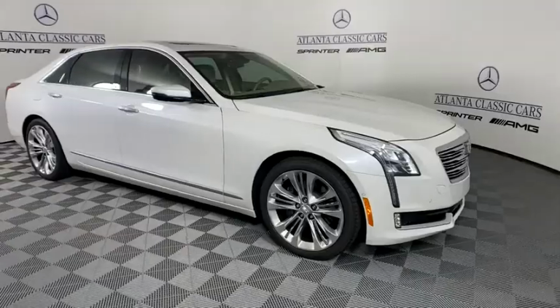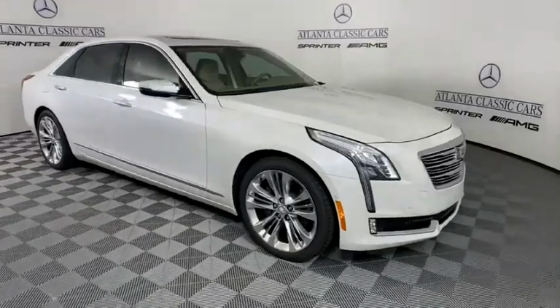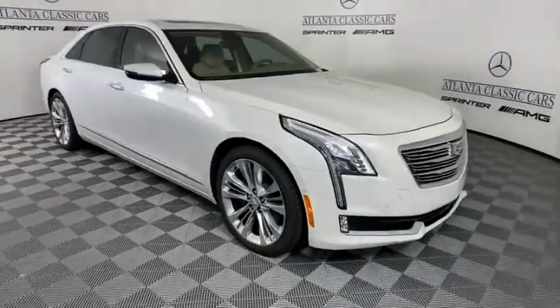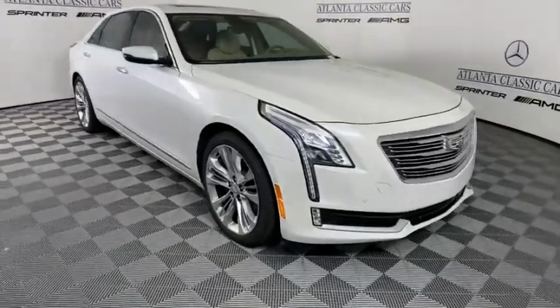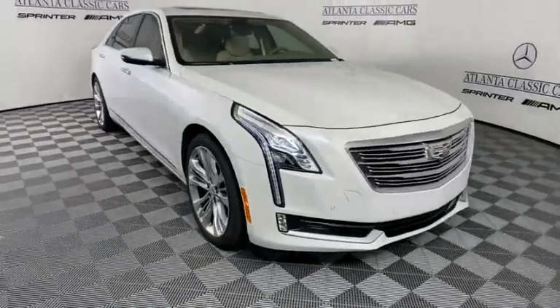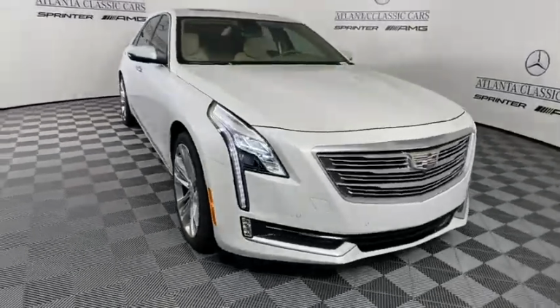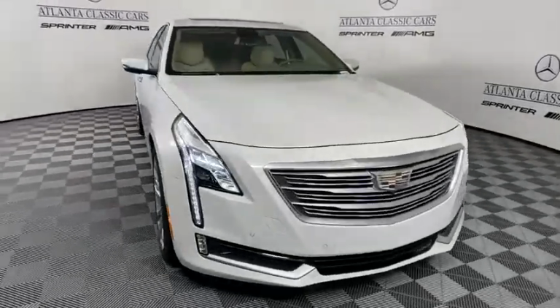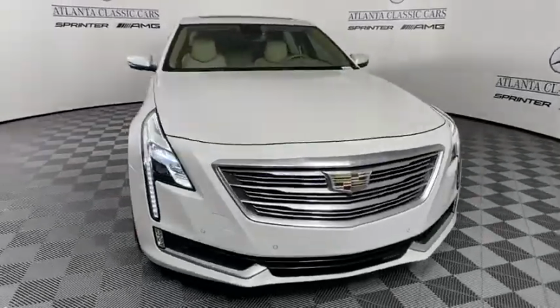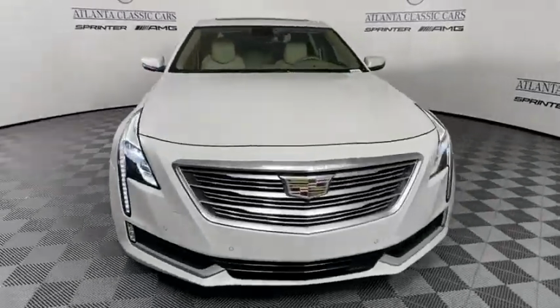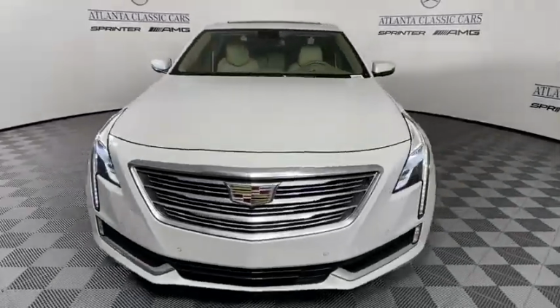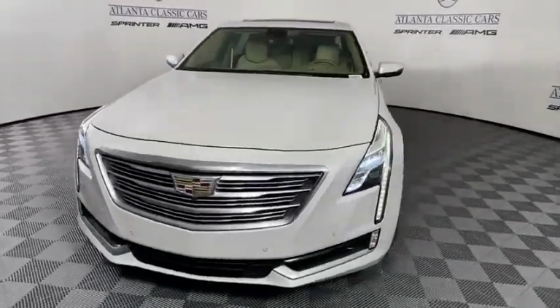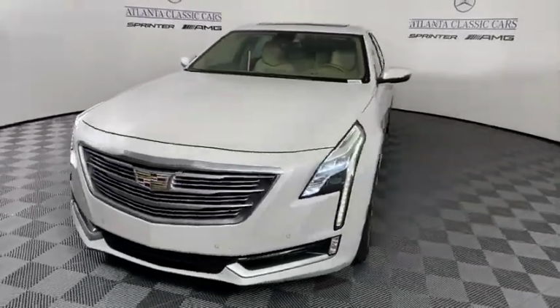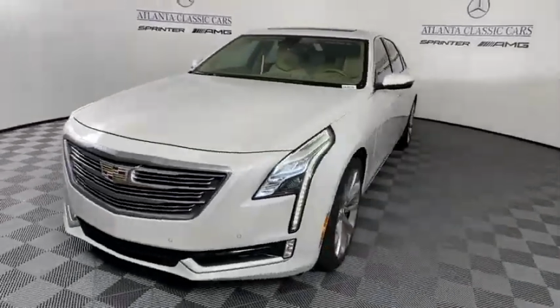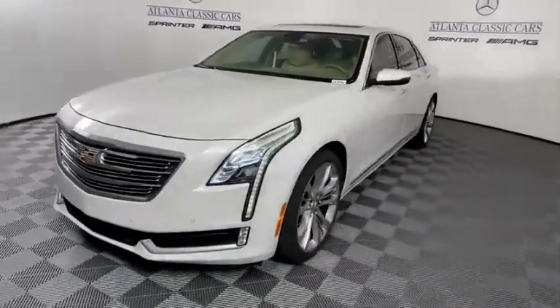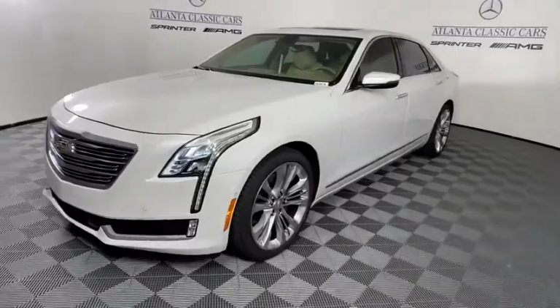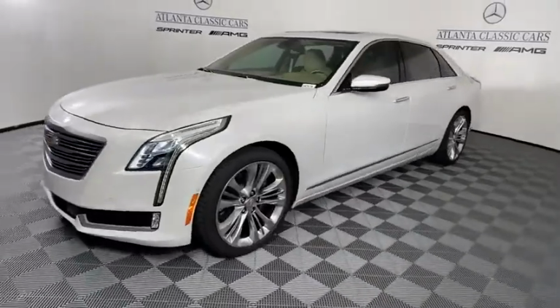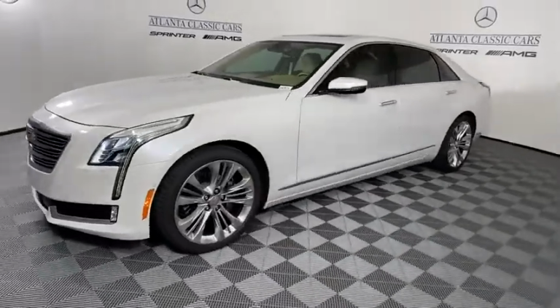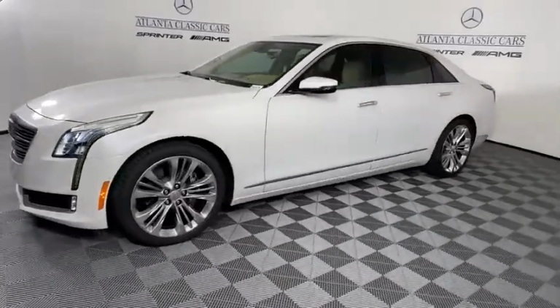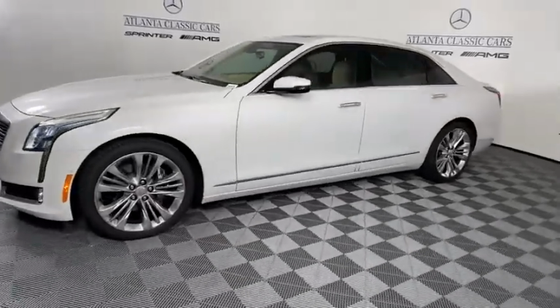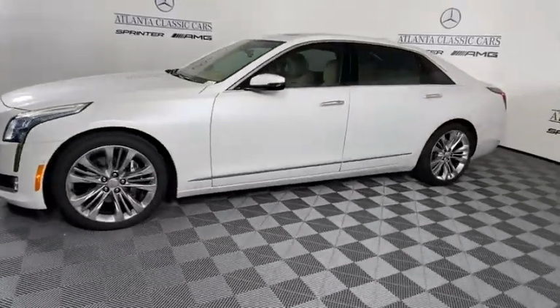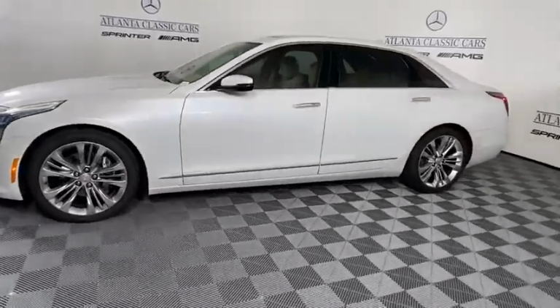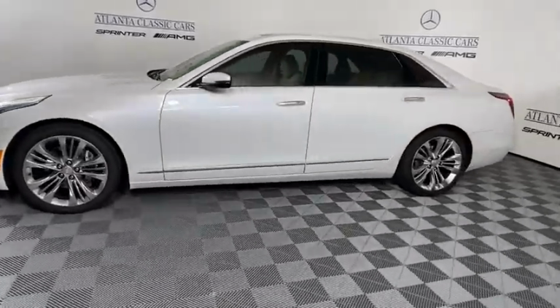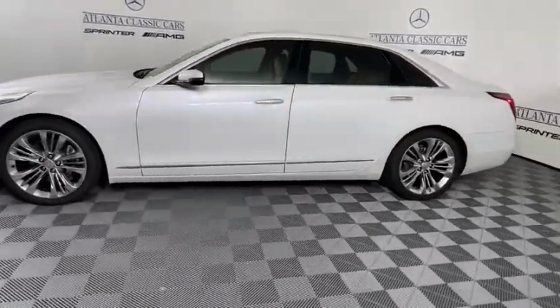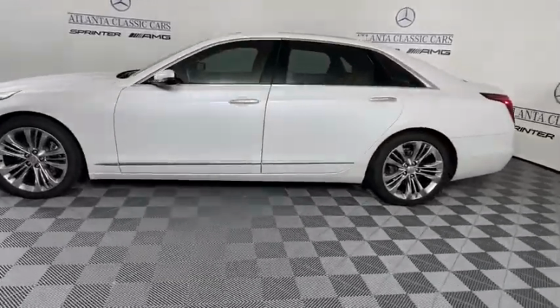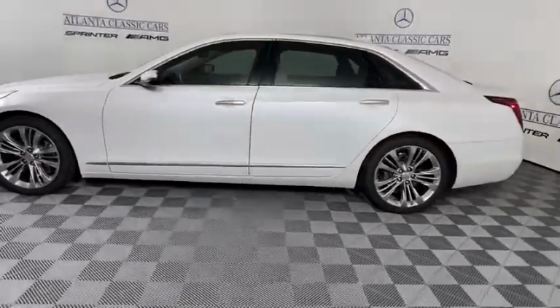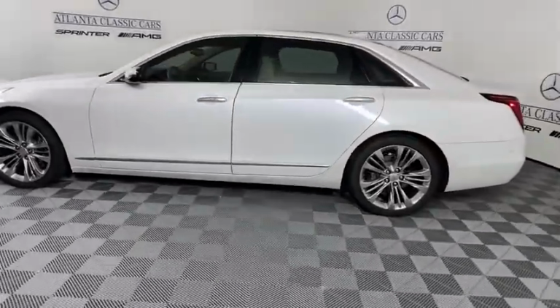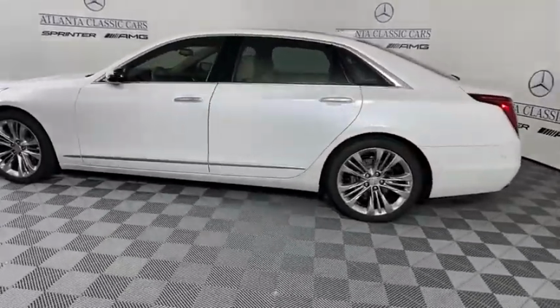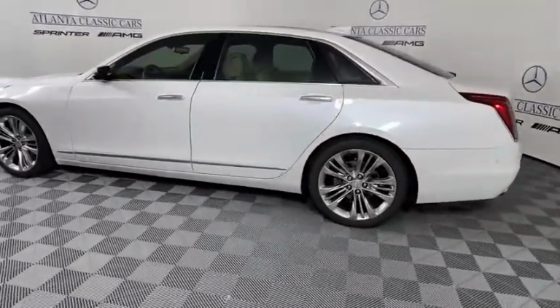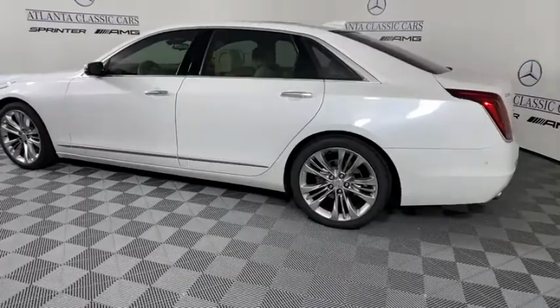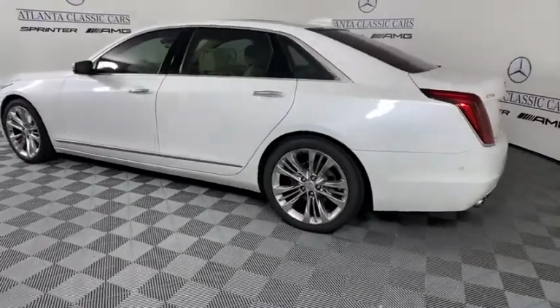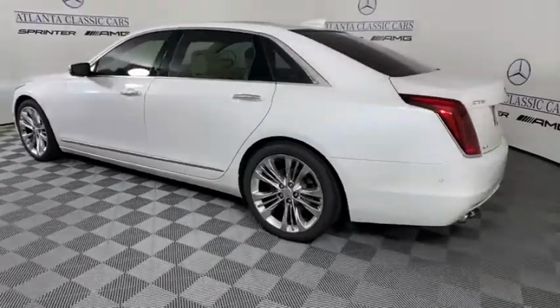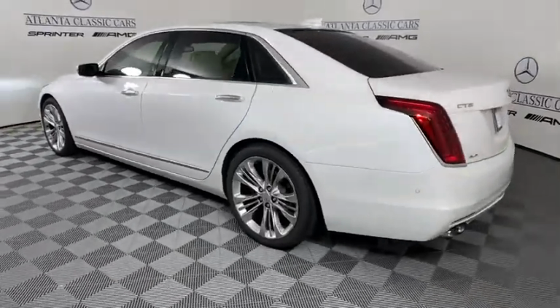Stop by and take a look at the 2017 Cadillac CT6. Innovatively engineered and beautifully crafted, the CT6 combines advanced technology with breathtaking design.